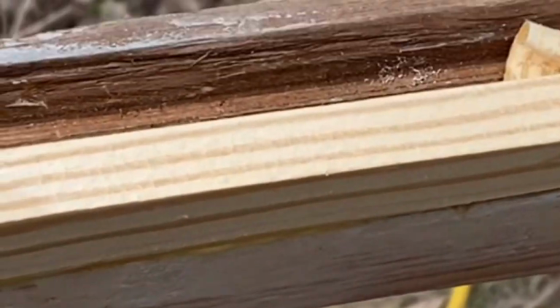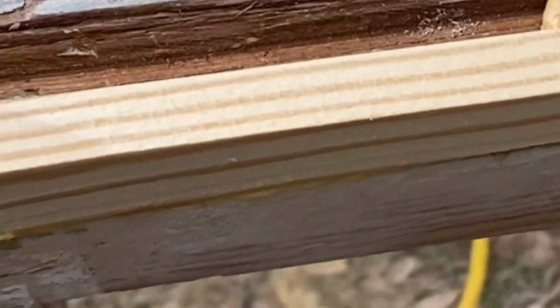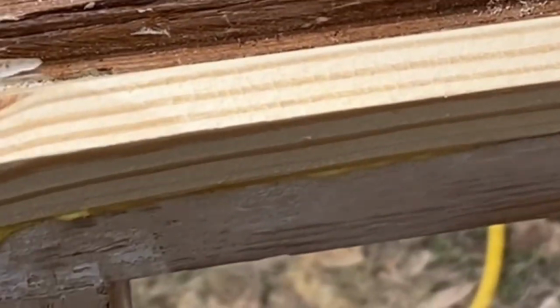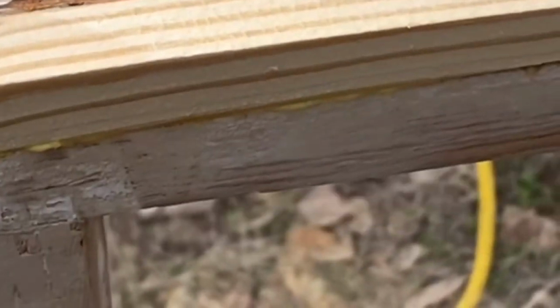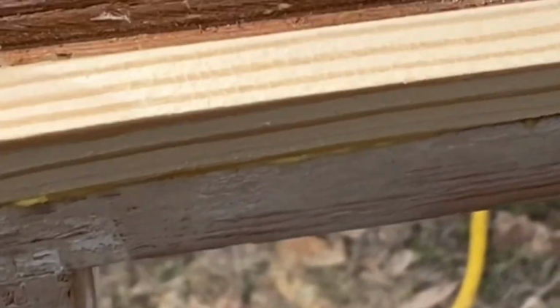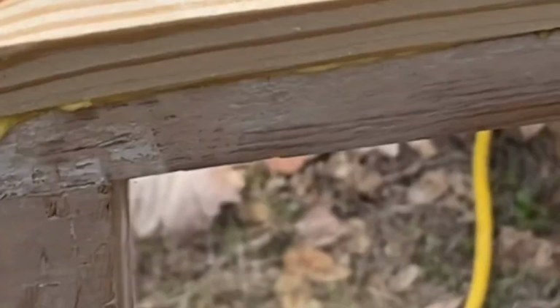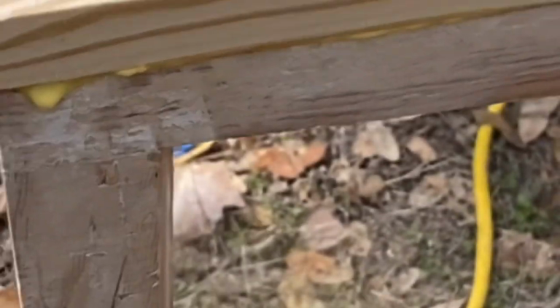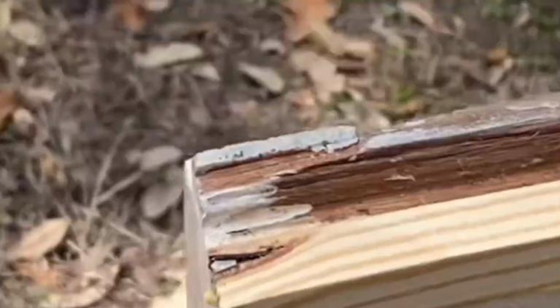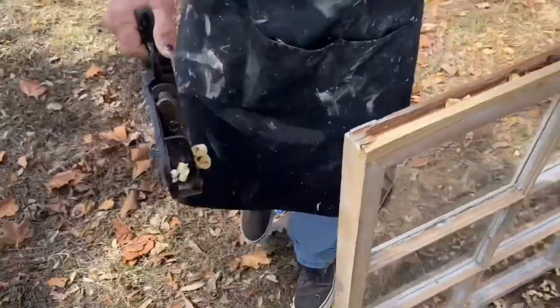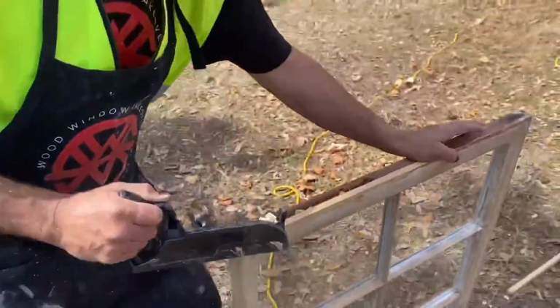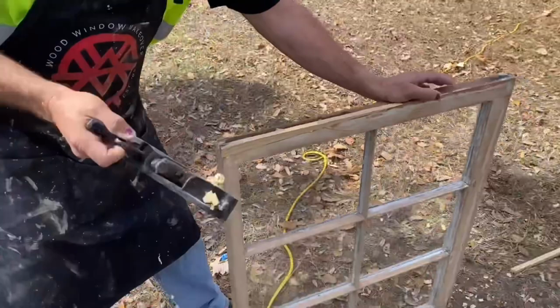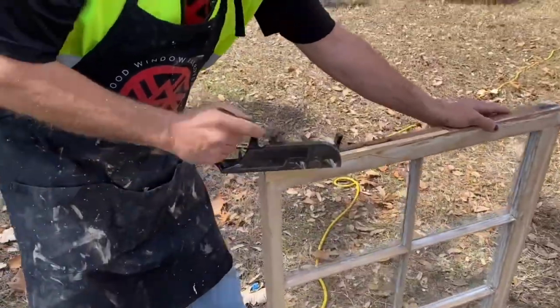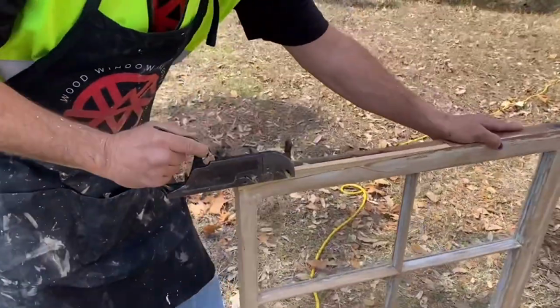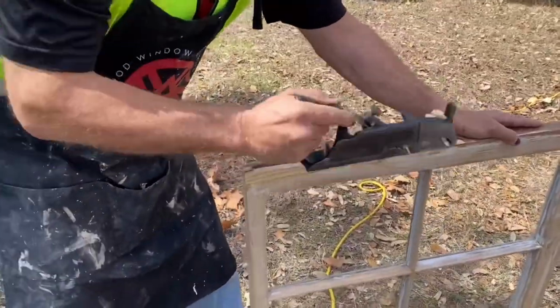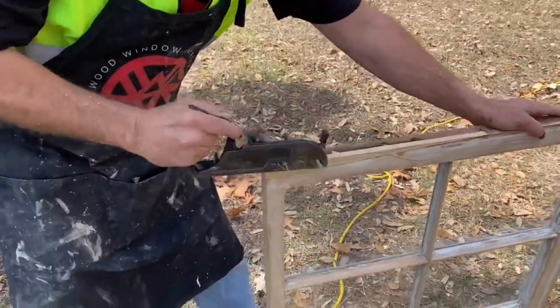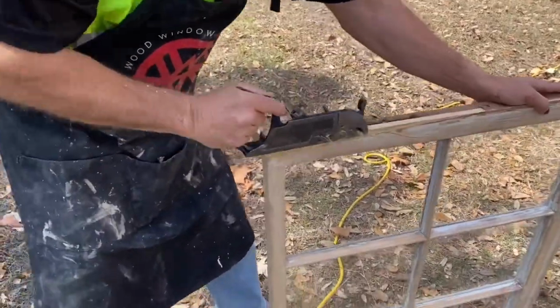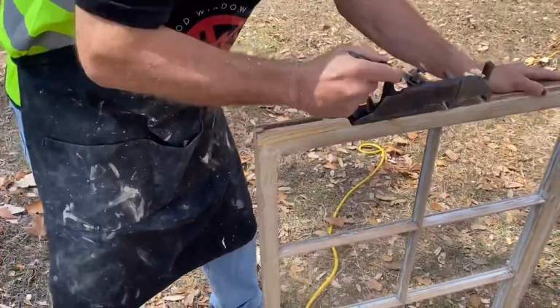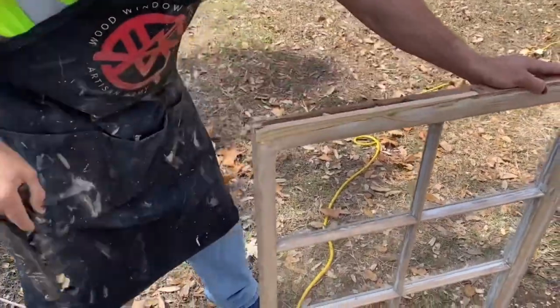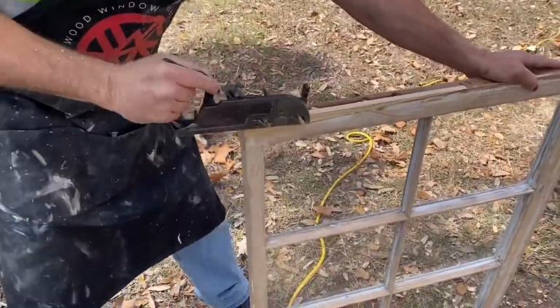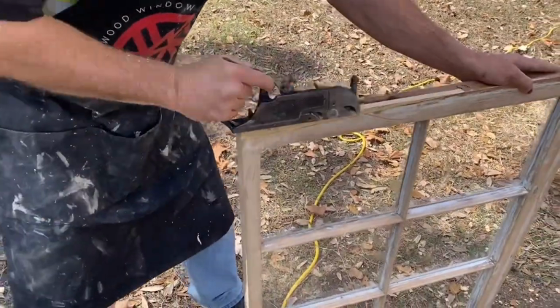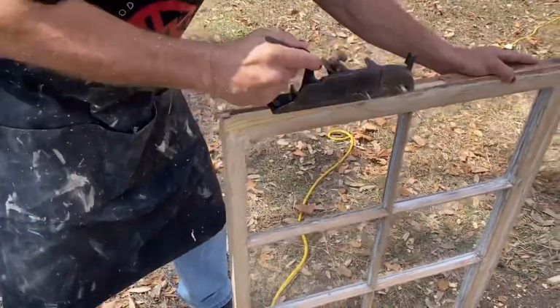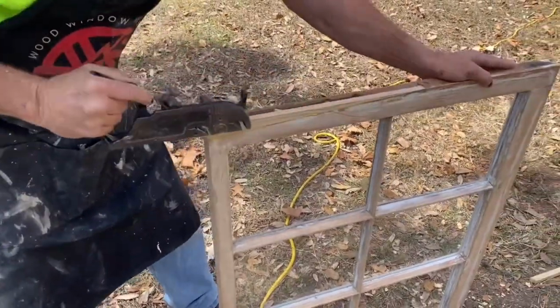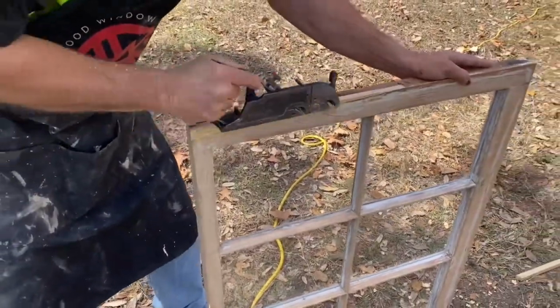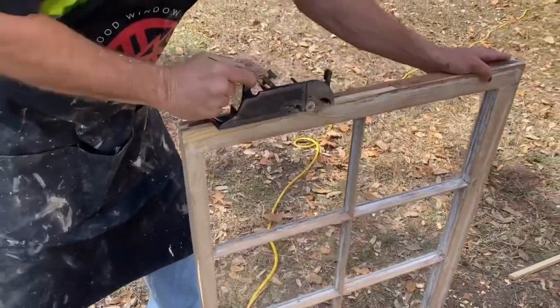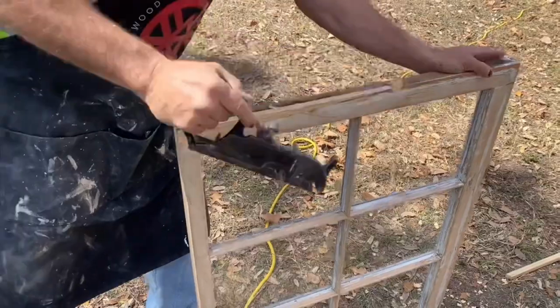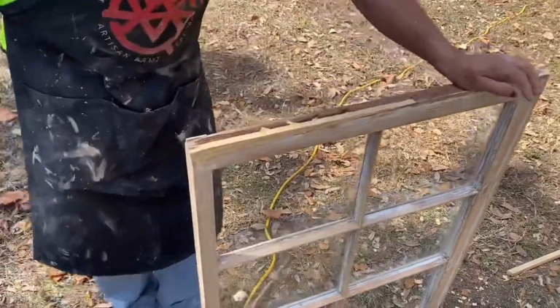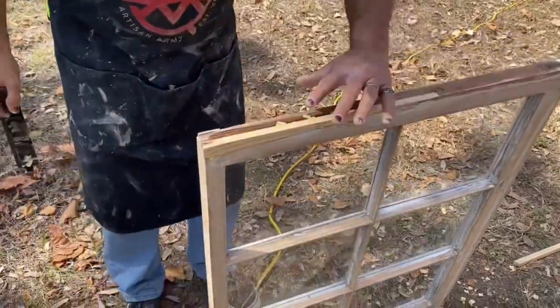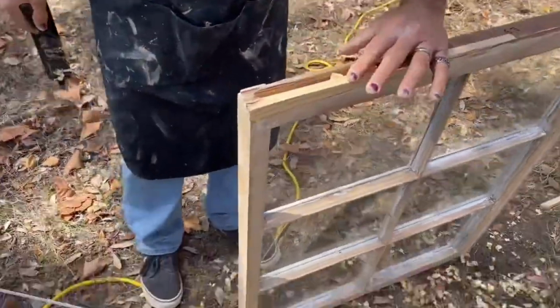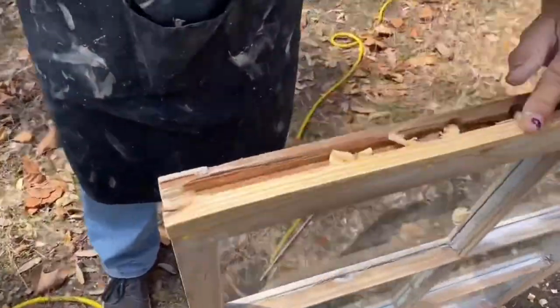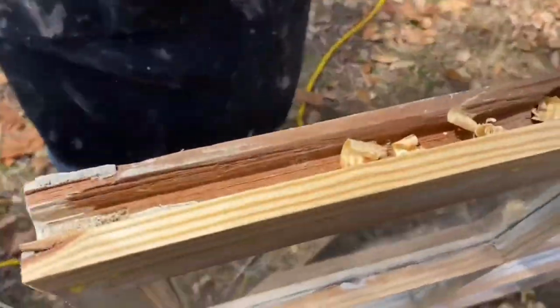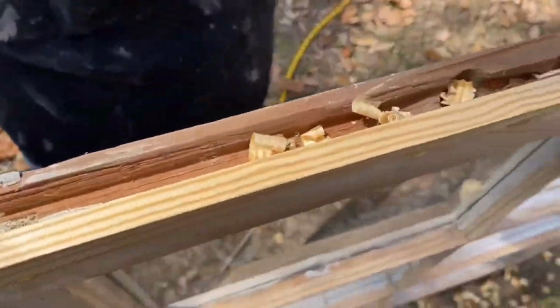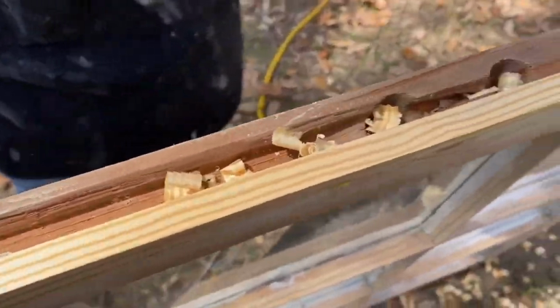That's when you go the wrong direction with the plane. If I go the other direction, that'll smooth out and I won't get those. See that? See how this appeared? It's not there anymore. Isn't that great?